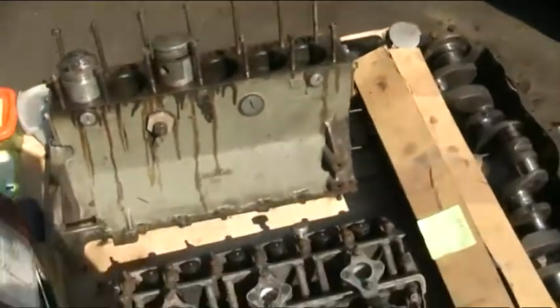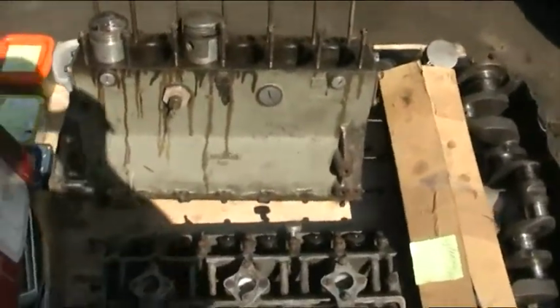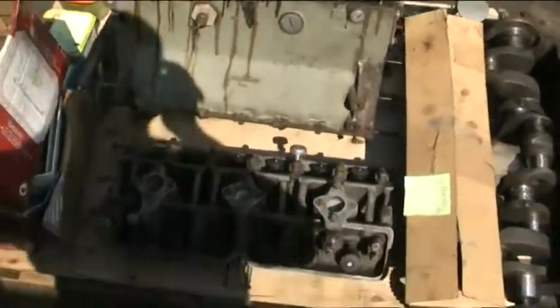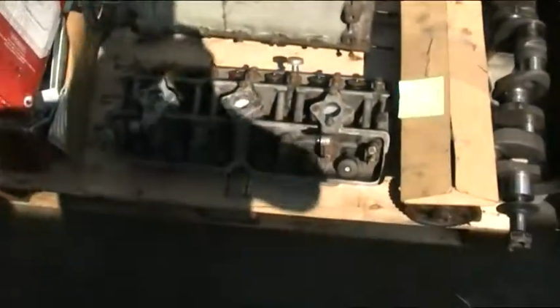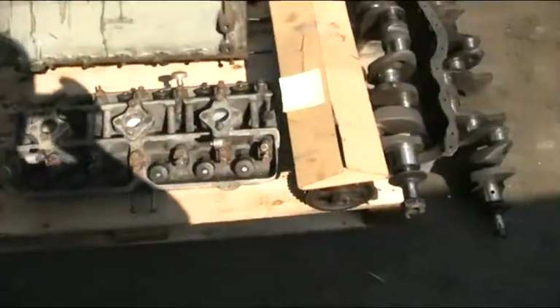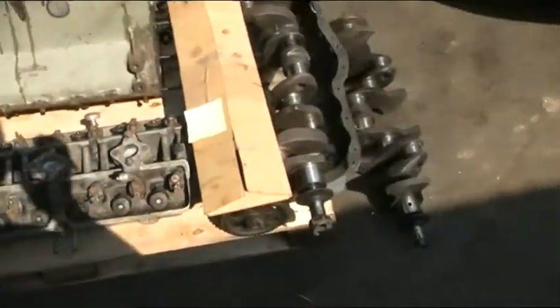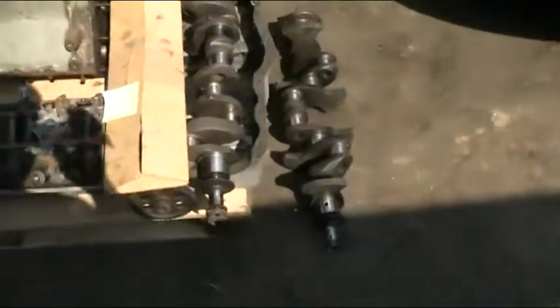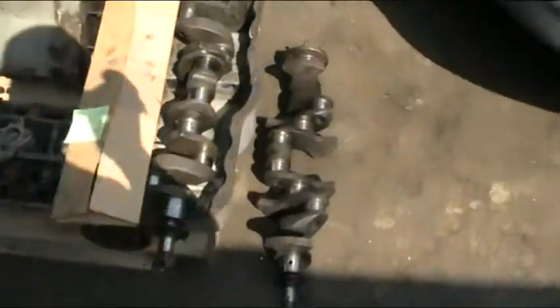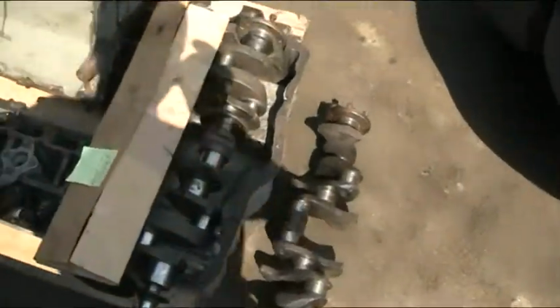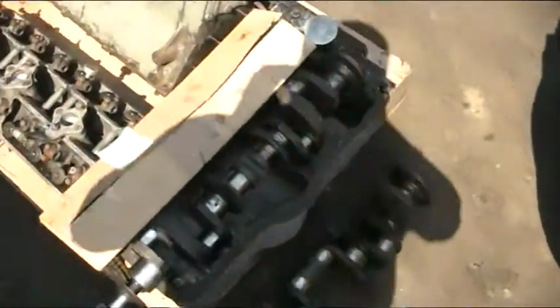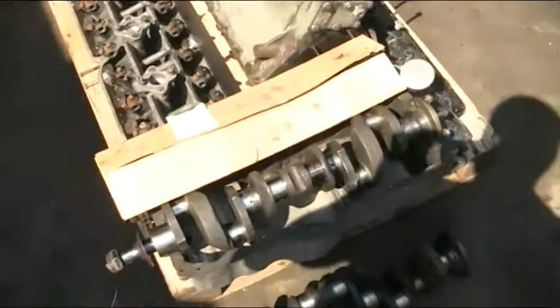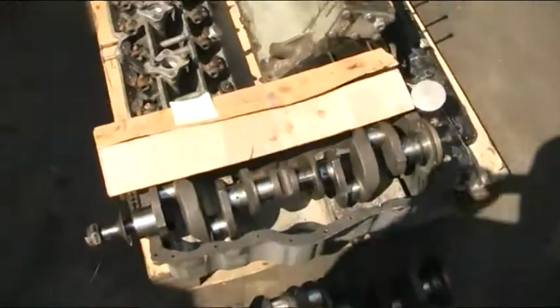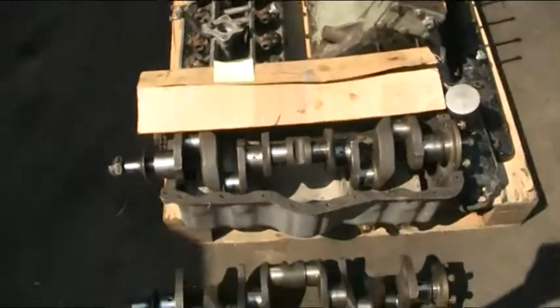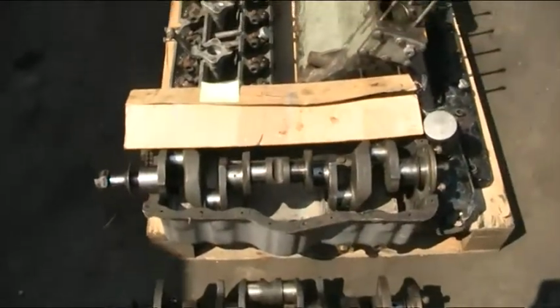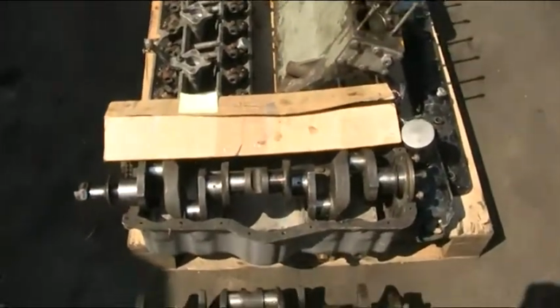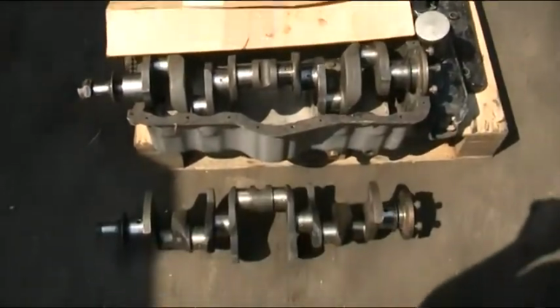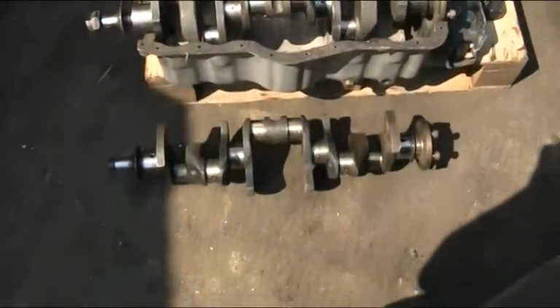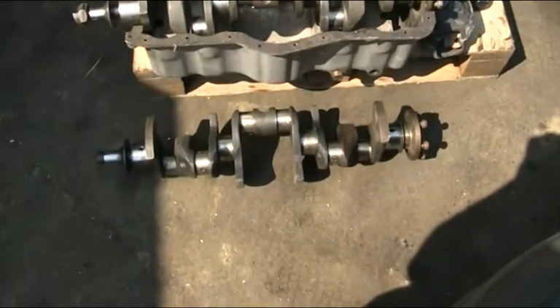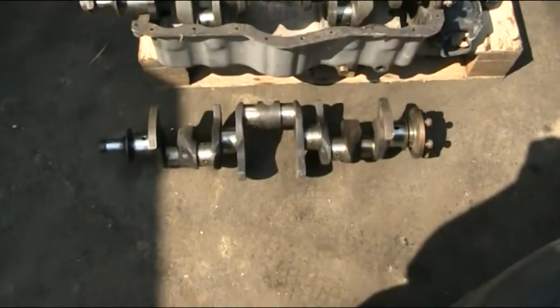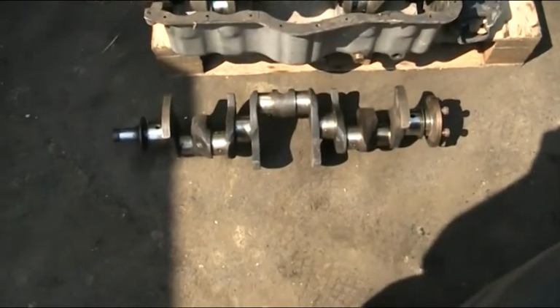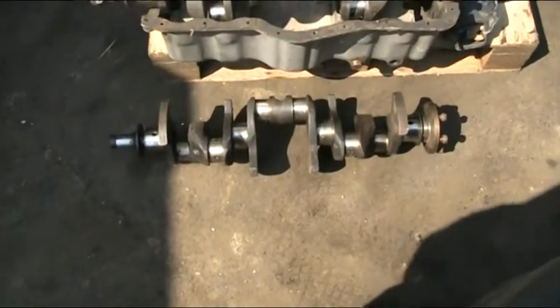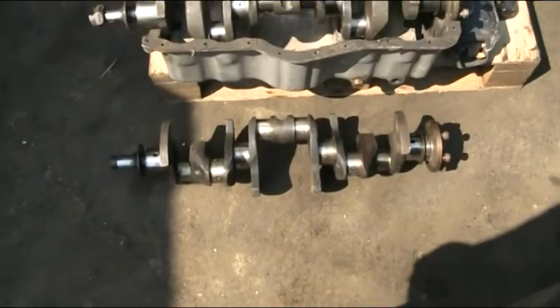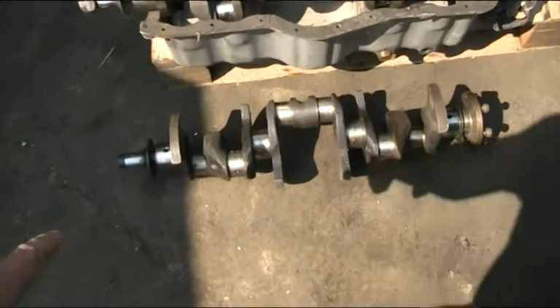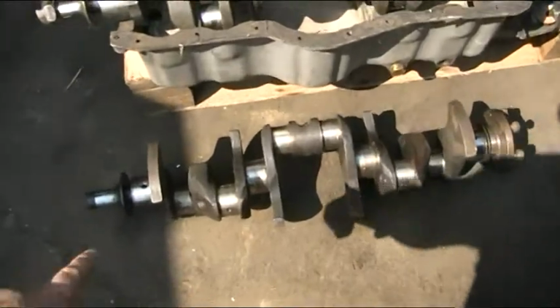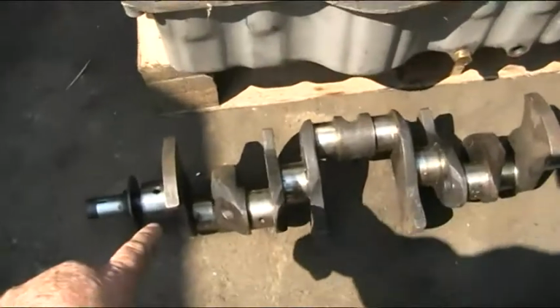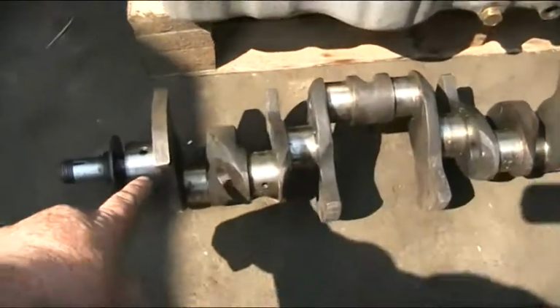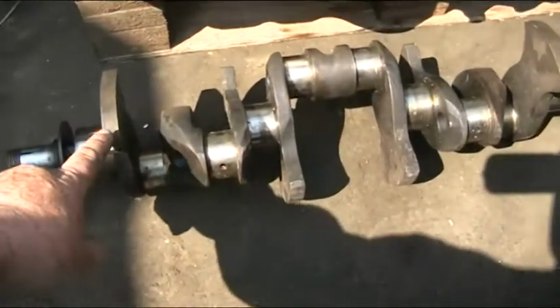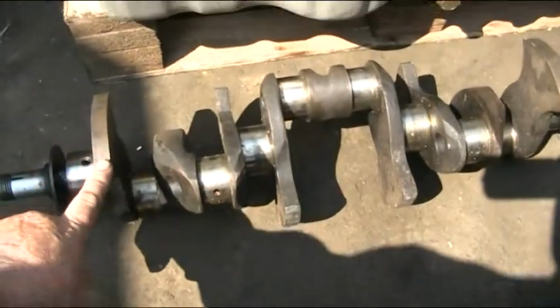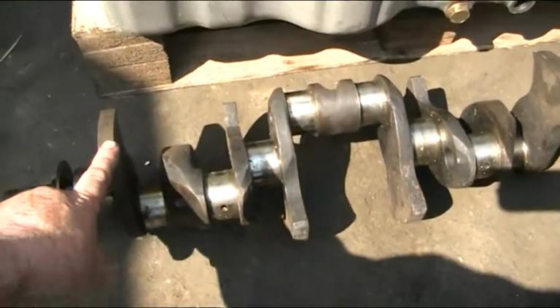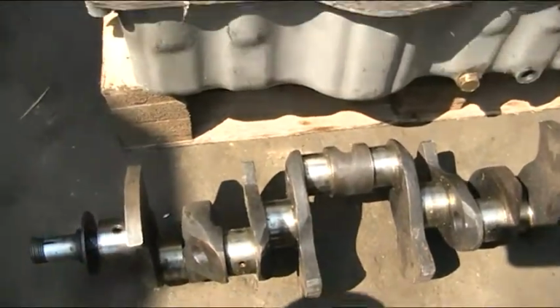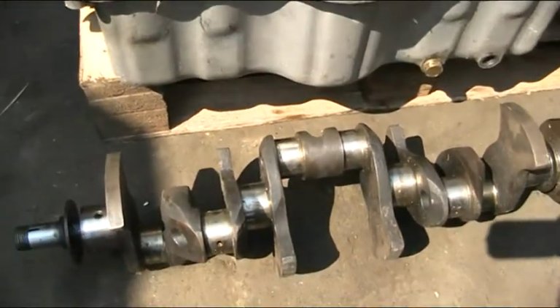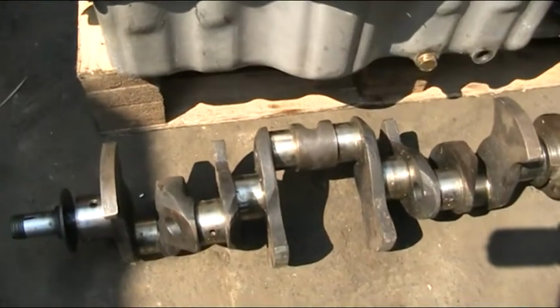One crank is a racing crank, I believe, because it's much lighter than the other one. The webs, as you can see on the crank just here, are obviously going to slow the job down a bit.